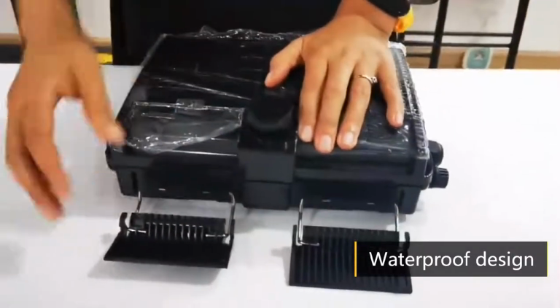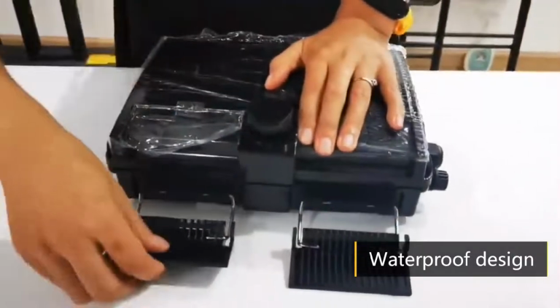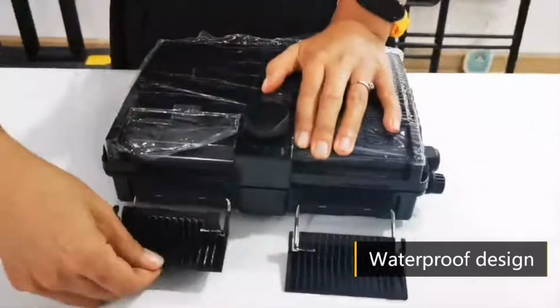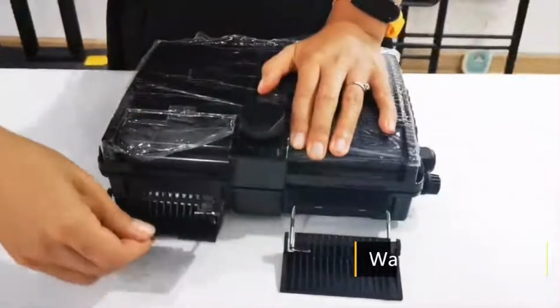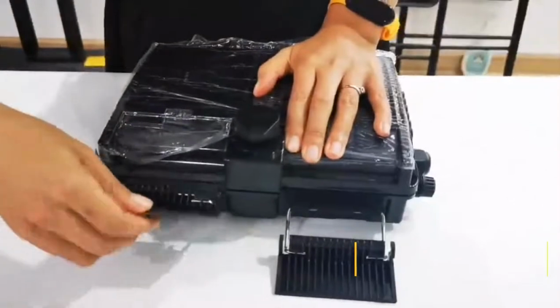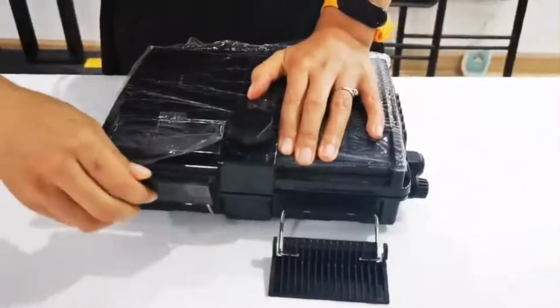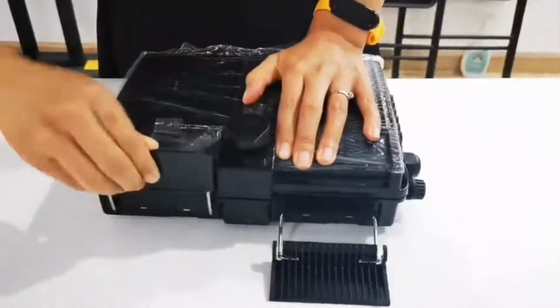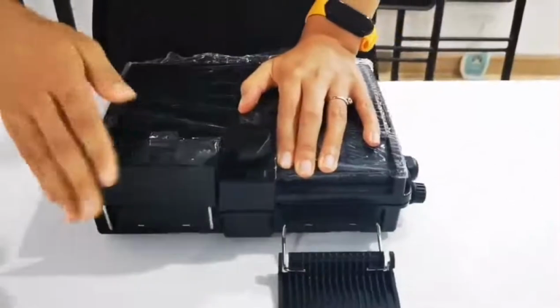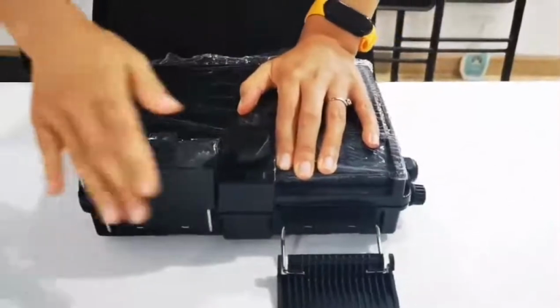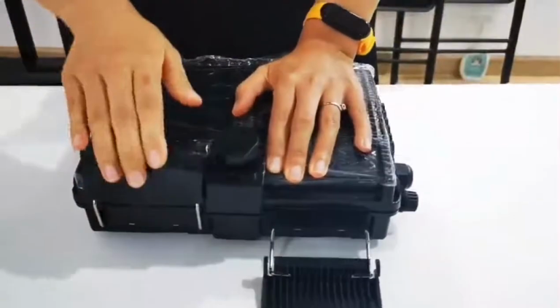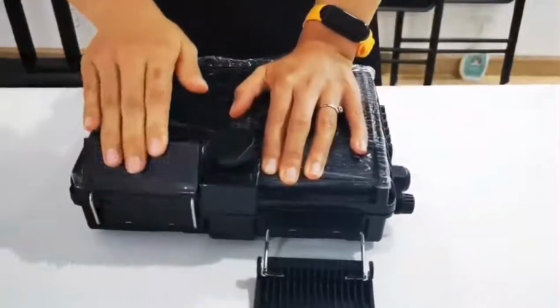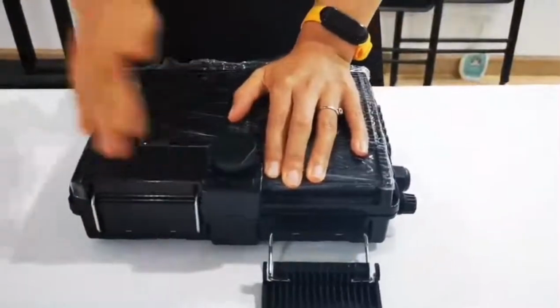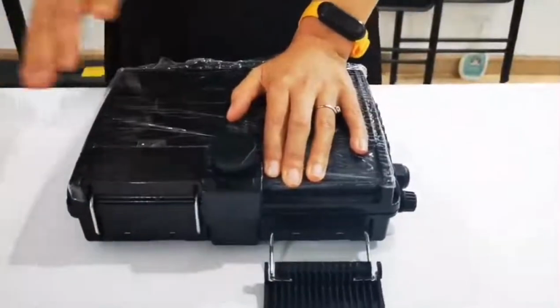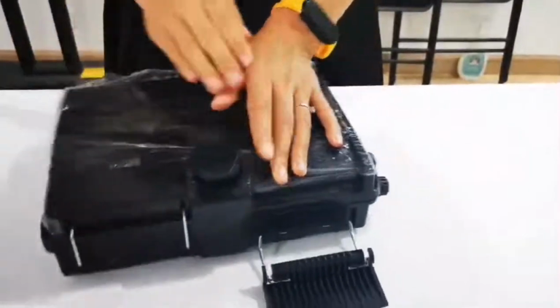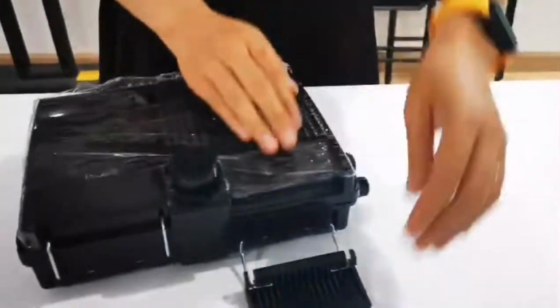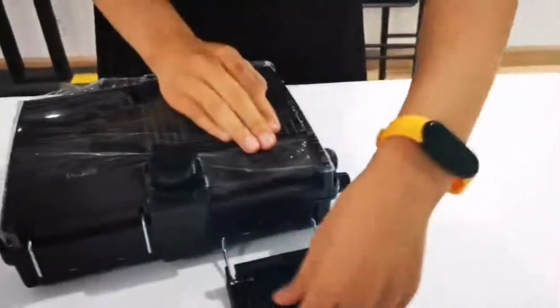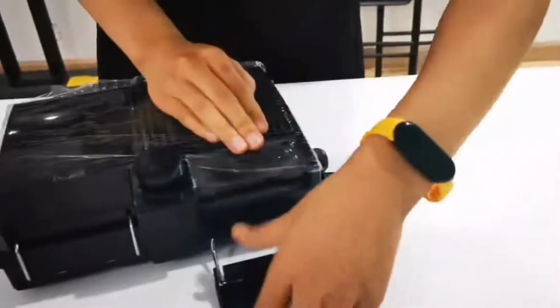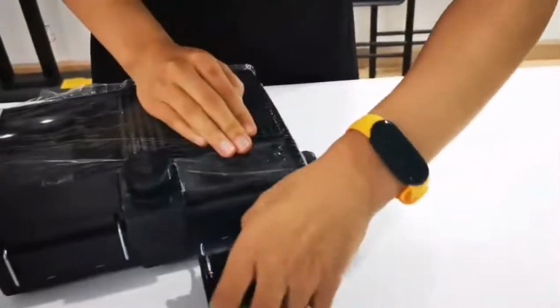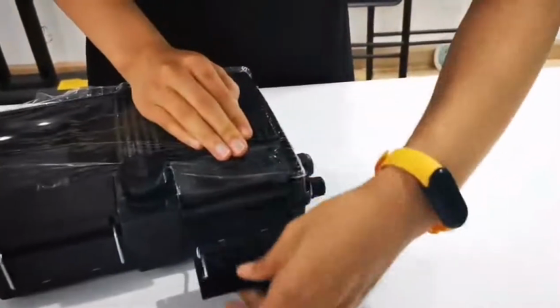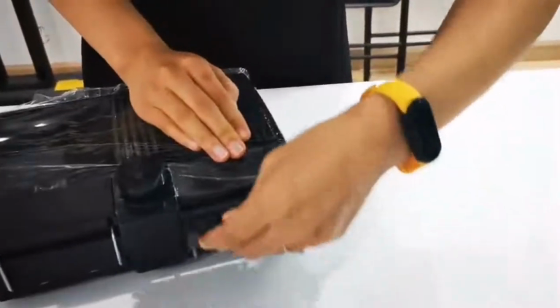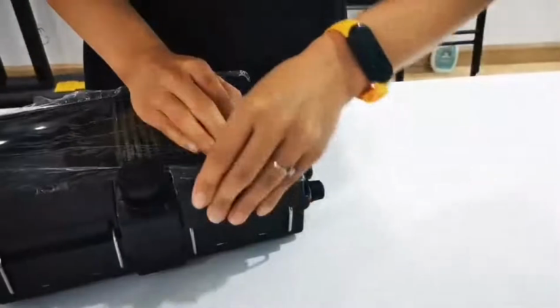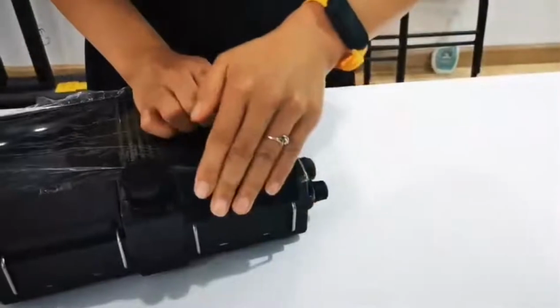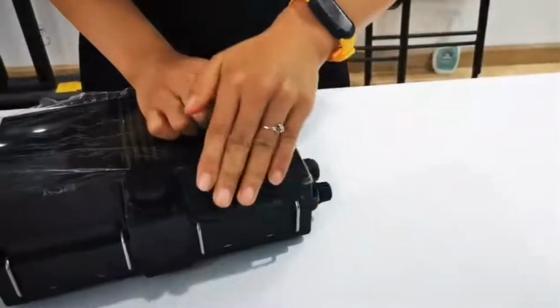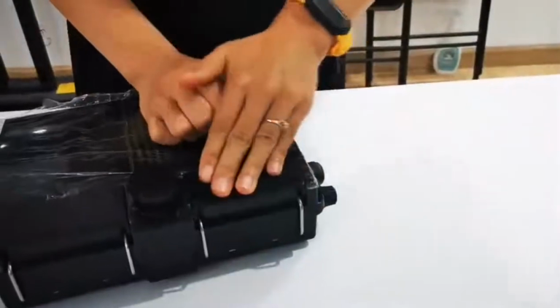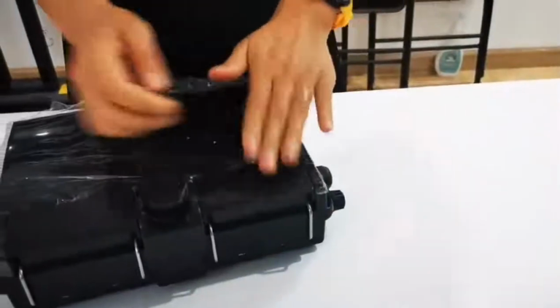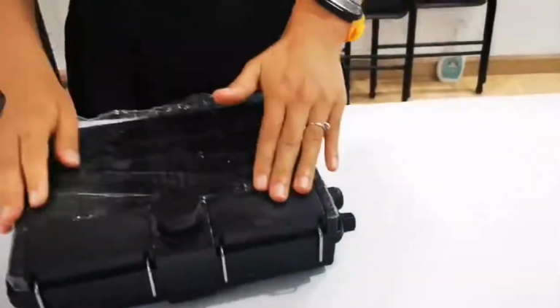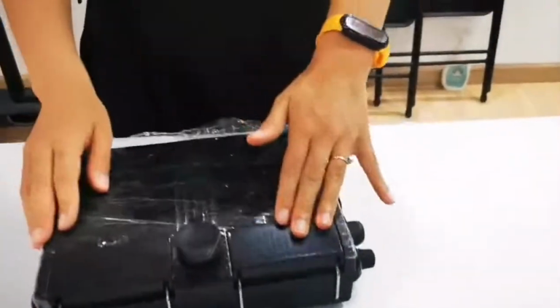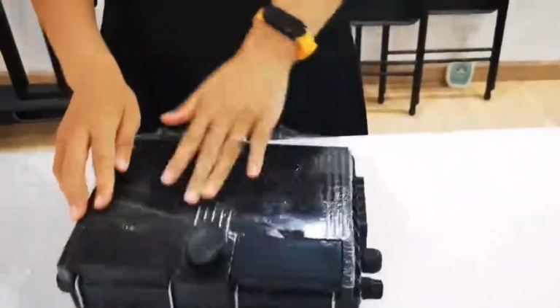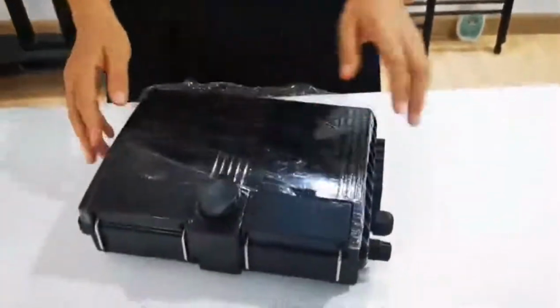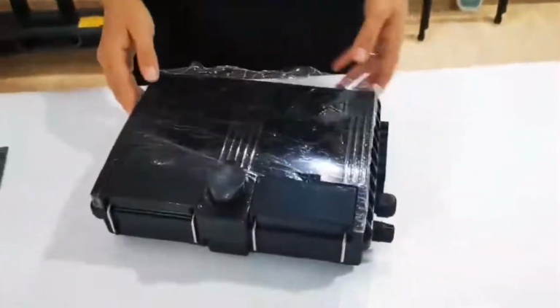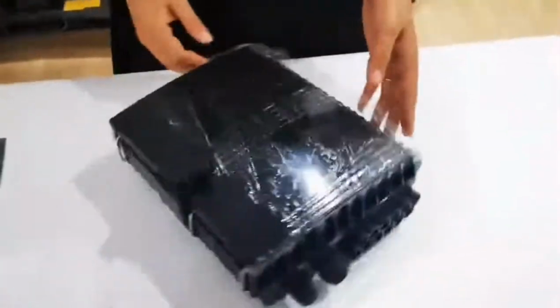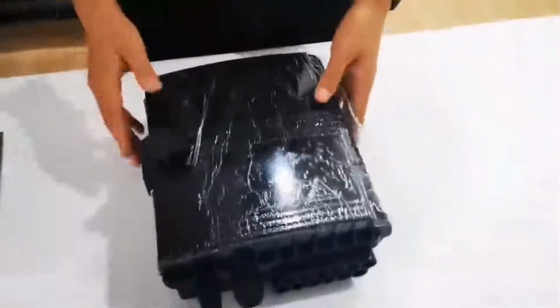First pull it and you can hear the sound. You can see the box can be fastened very well.